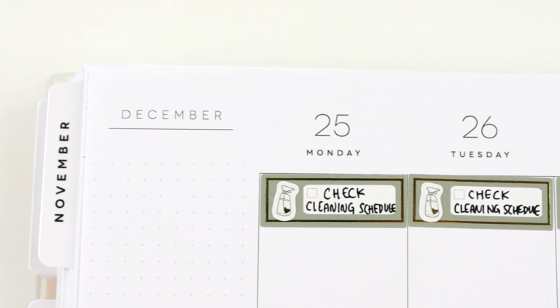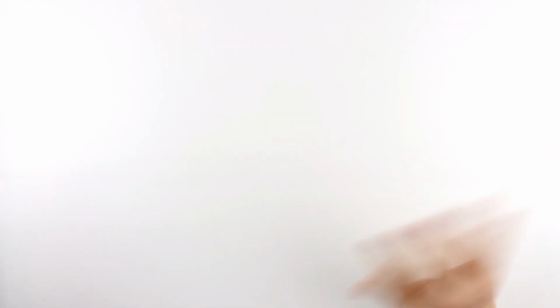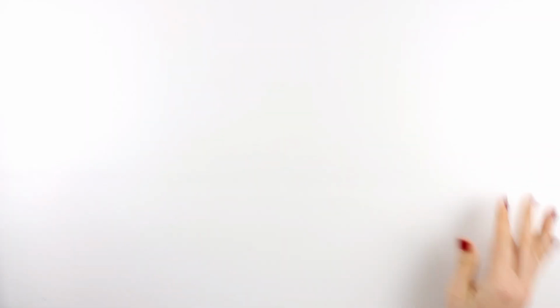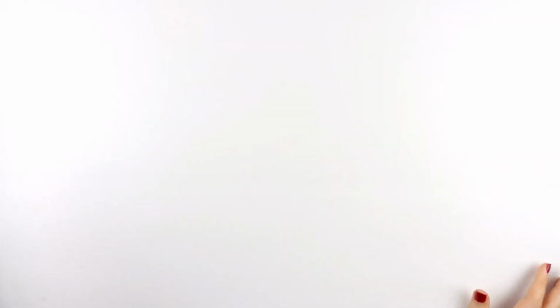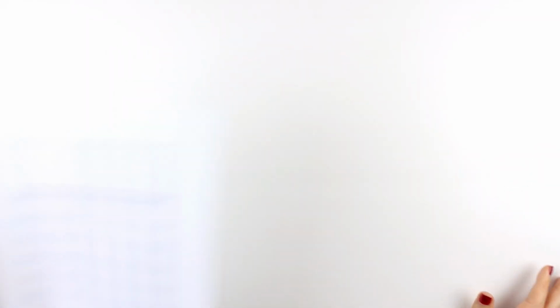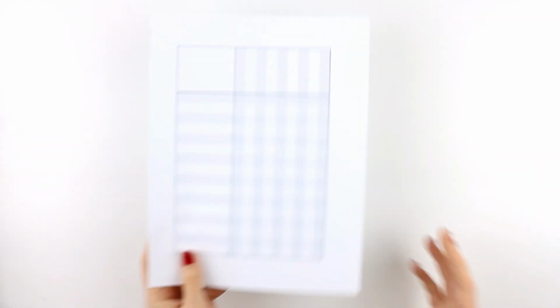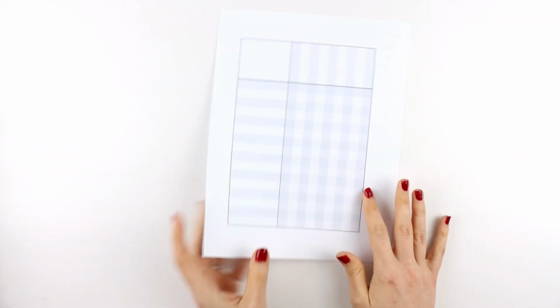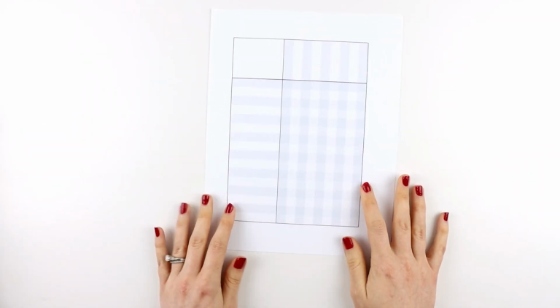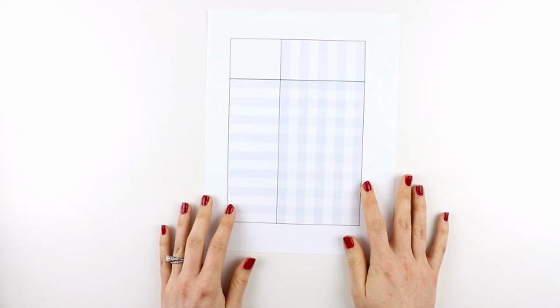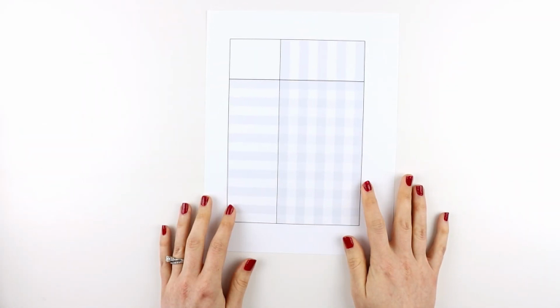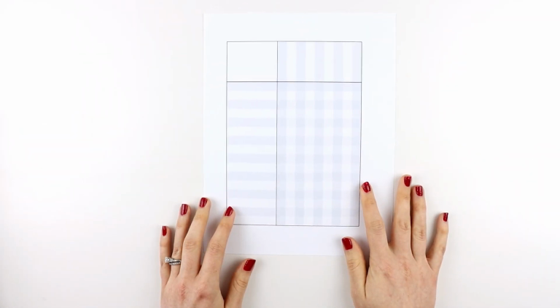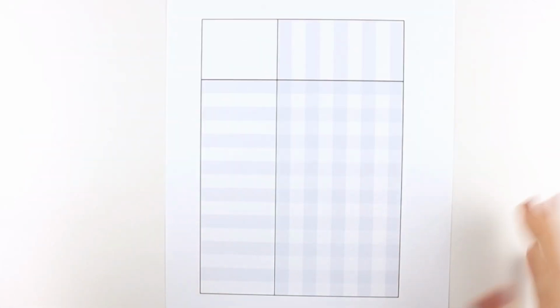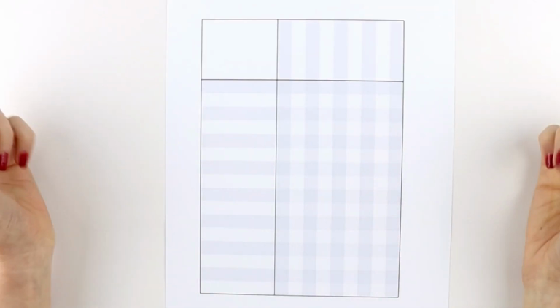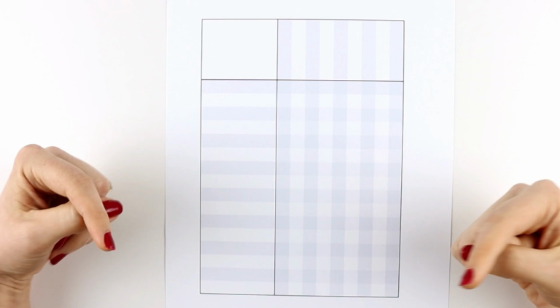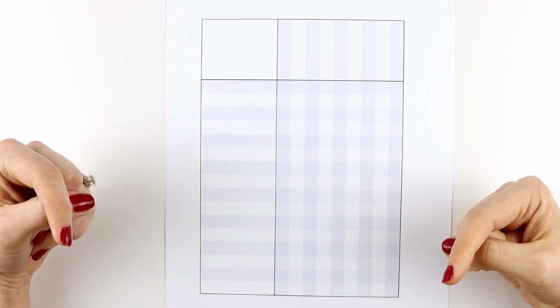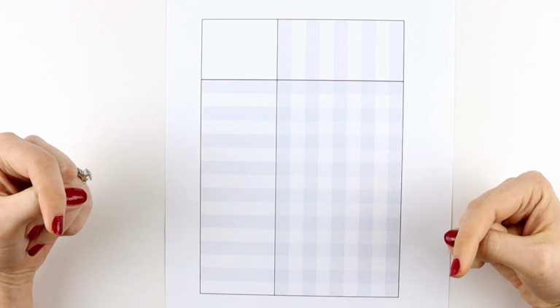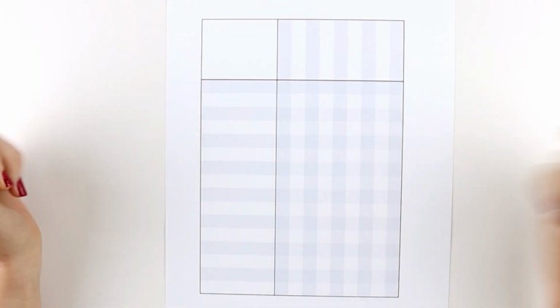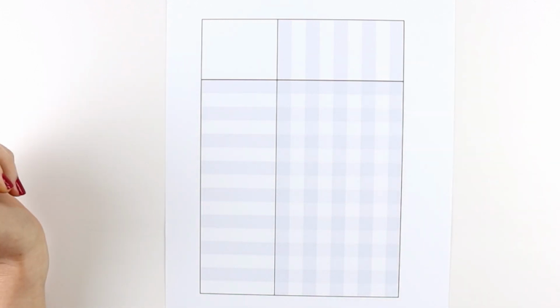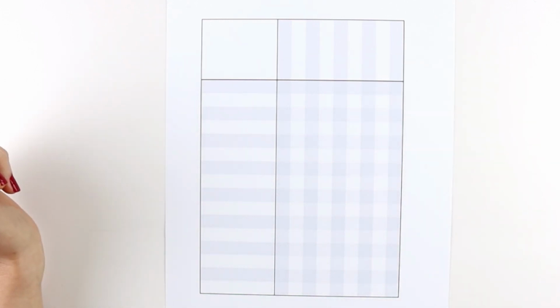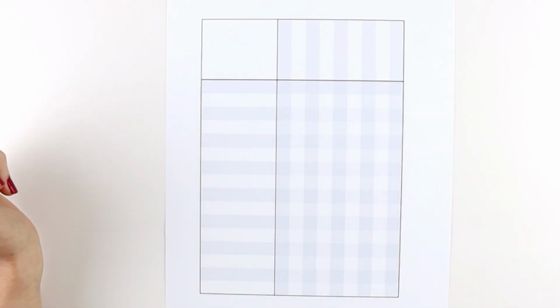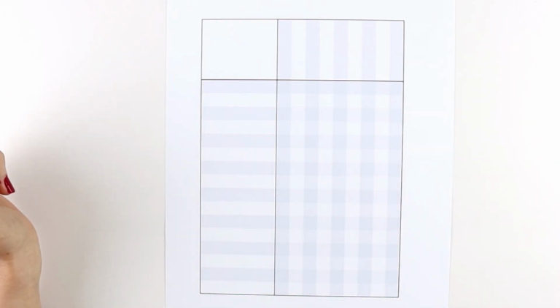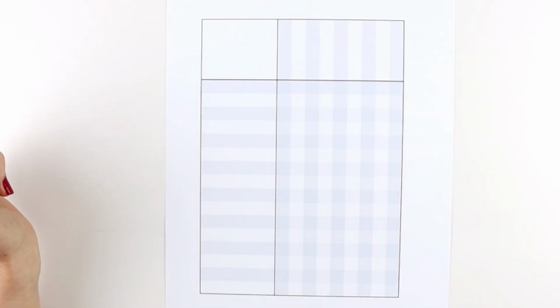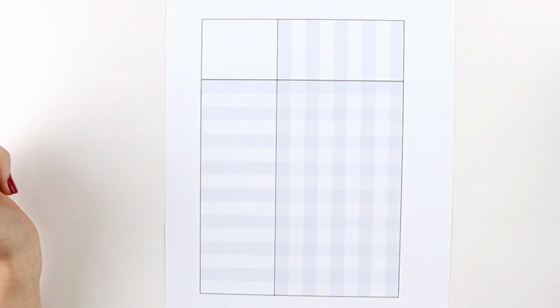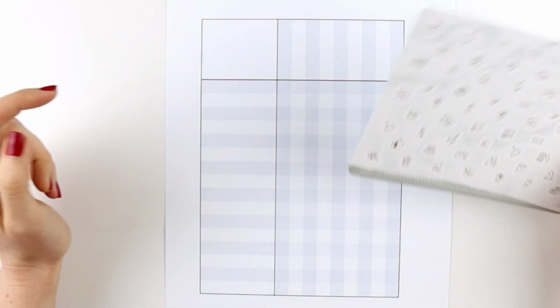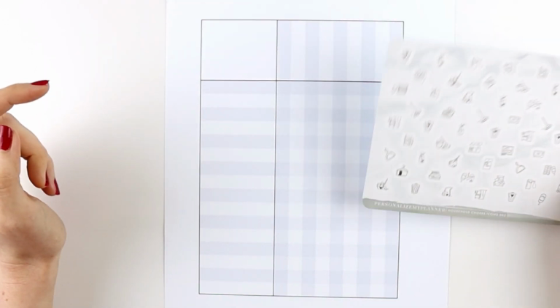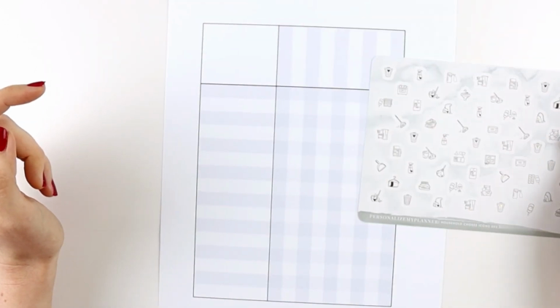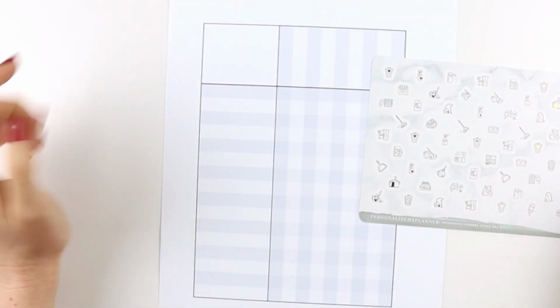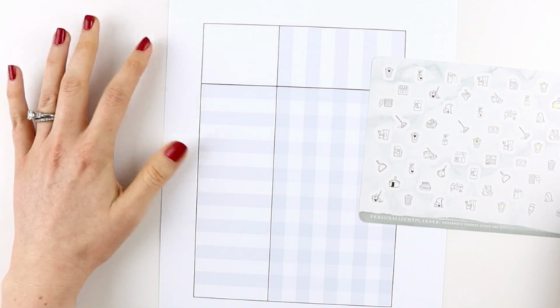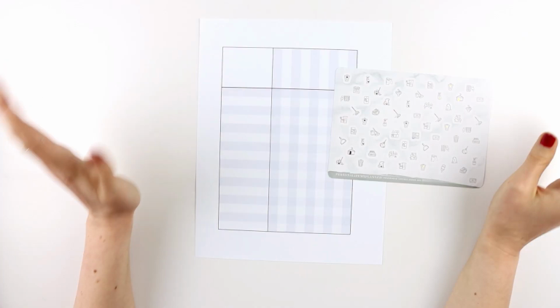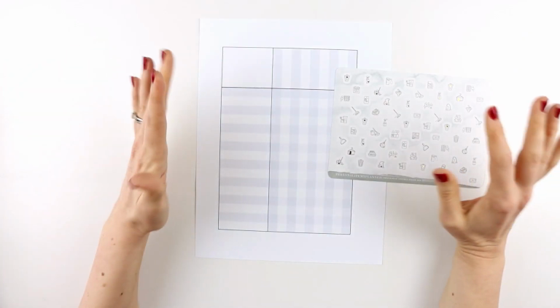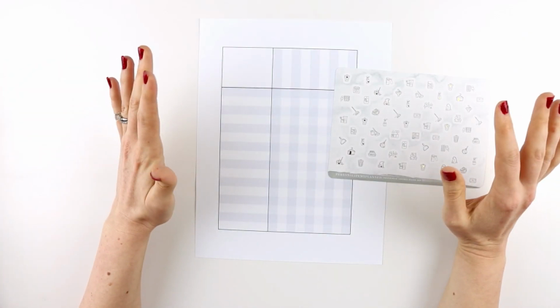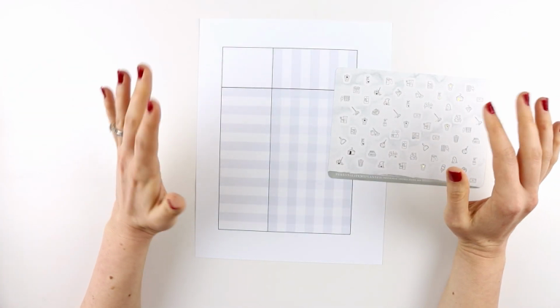Hey everyone, today I'm giving away this free printable which you can access using the link in the description down below, and I'm going to be showing how you can turn this into a cleaning schedule.